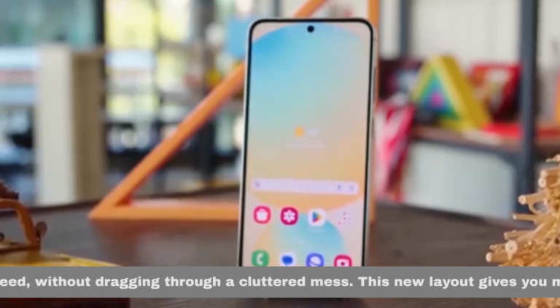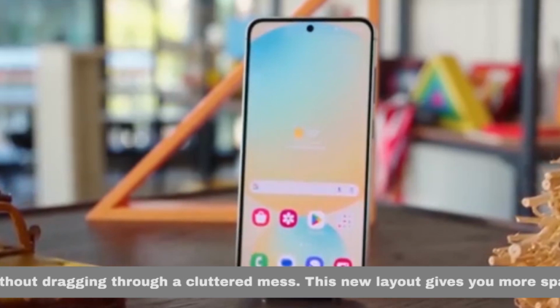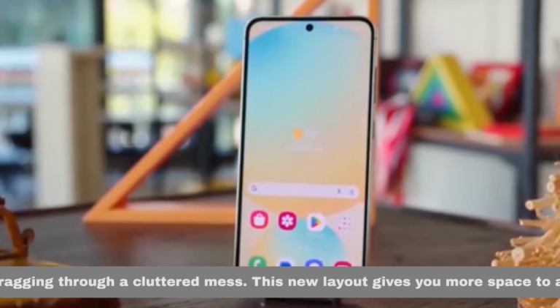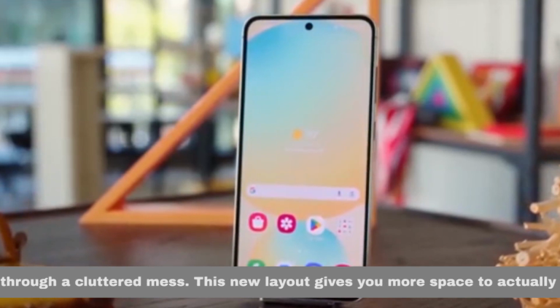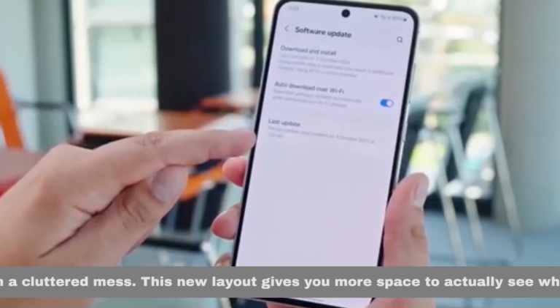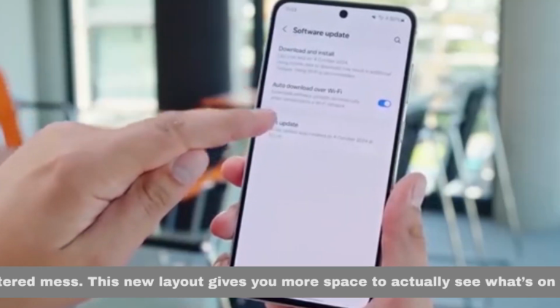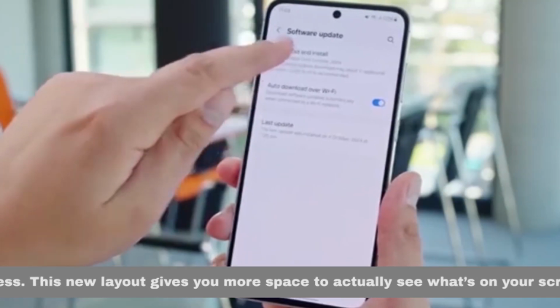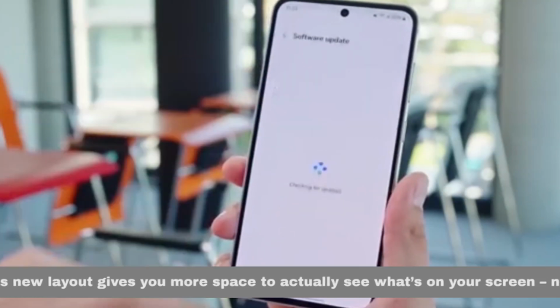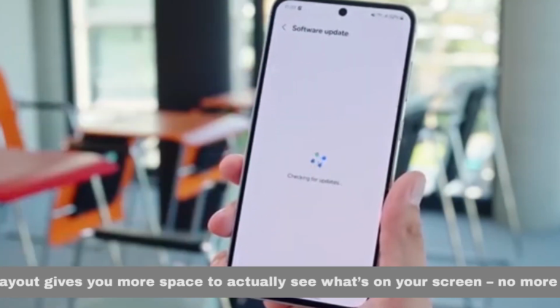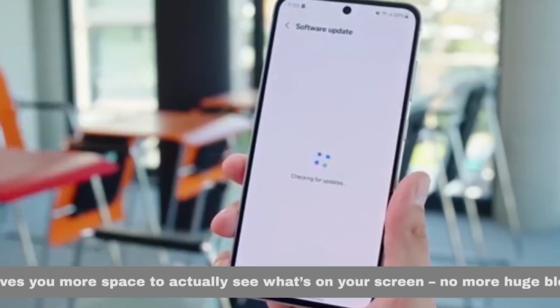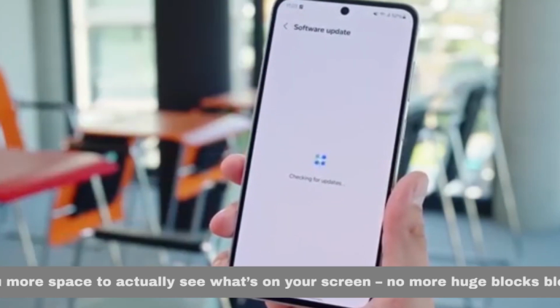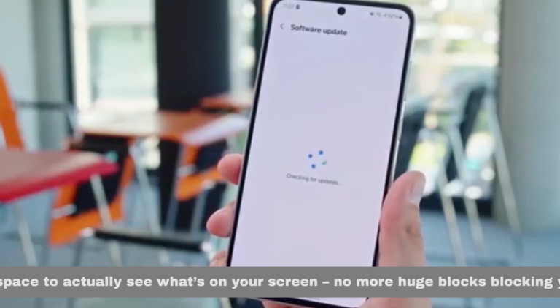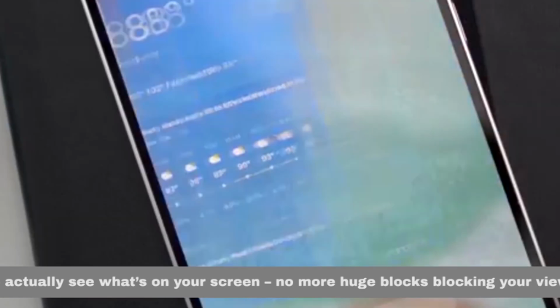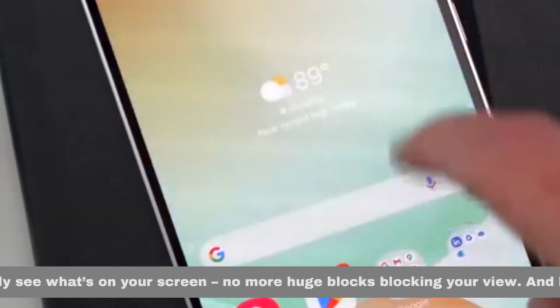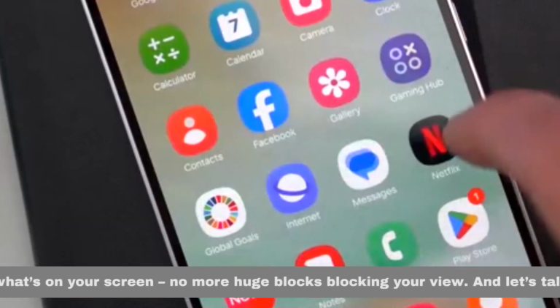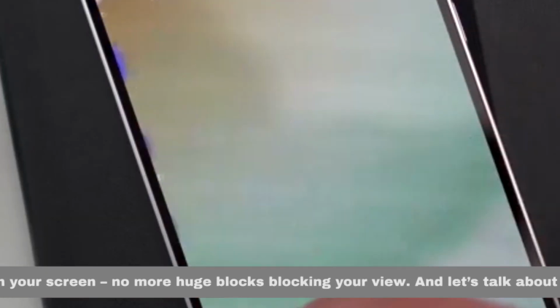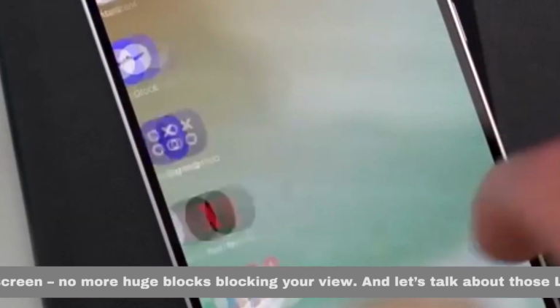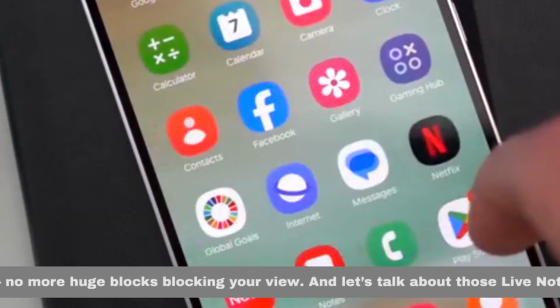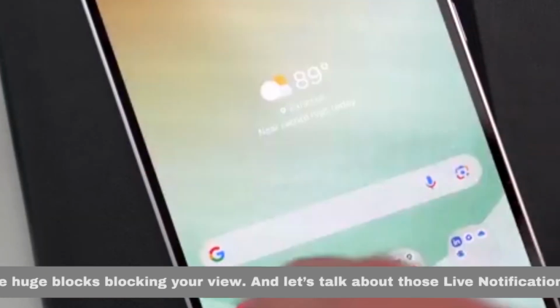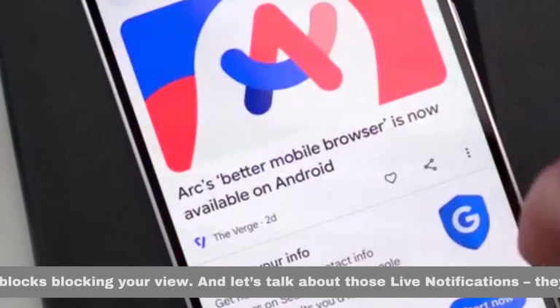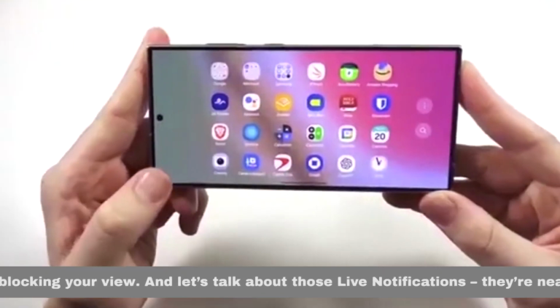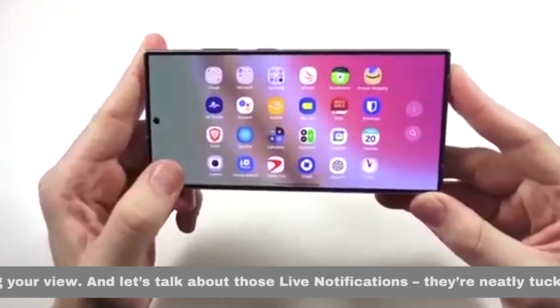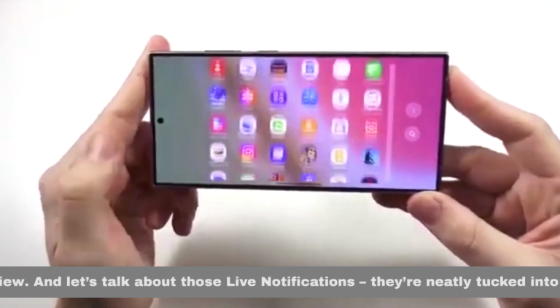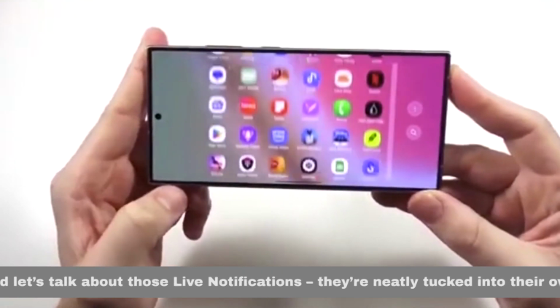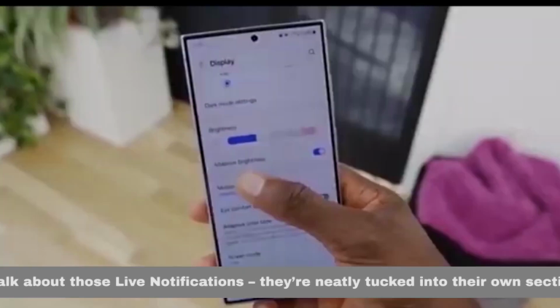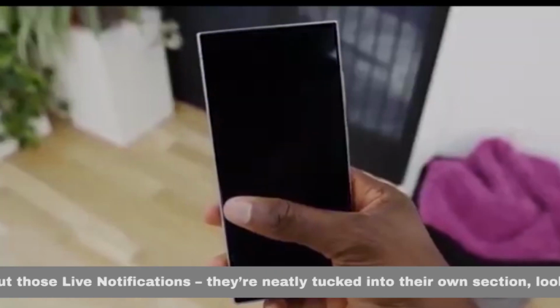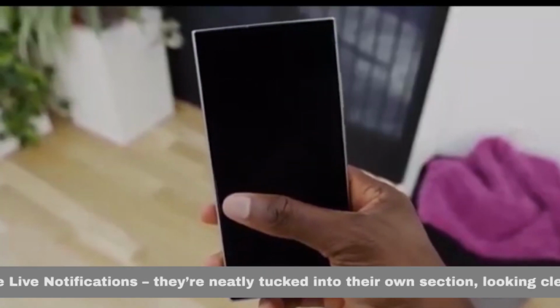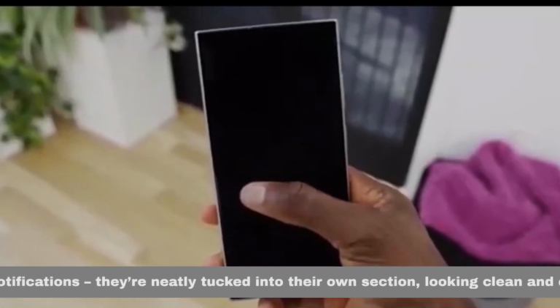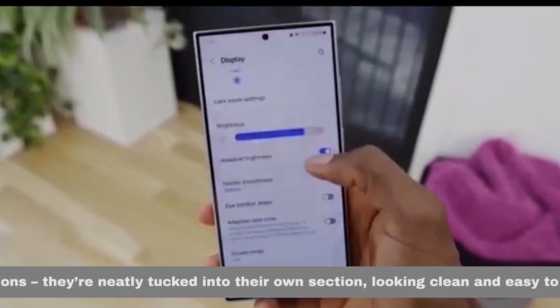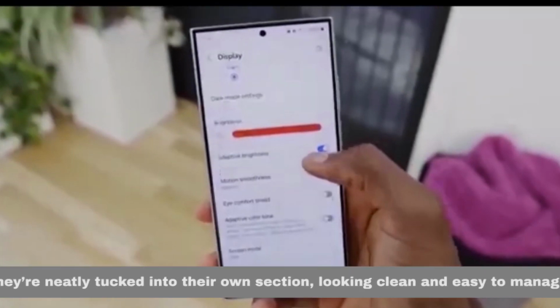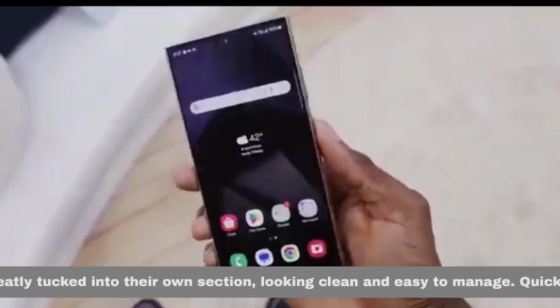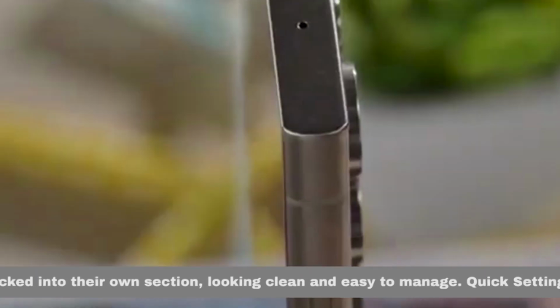This new layout gives you more space to actually see what's on your screen. No more huge blocks blocking your view. And let's talk about those live notifications — they're neatly tucked into their own section, looking clean and easy to manage.